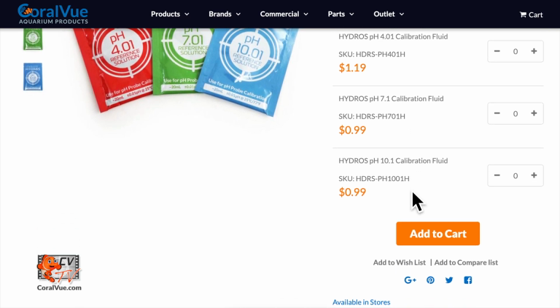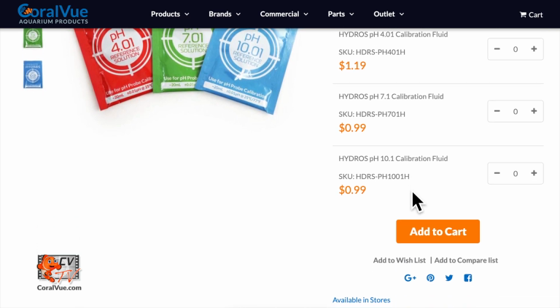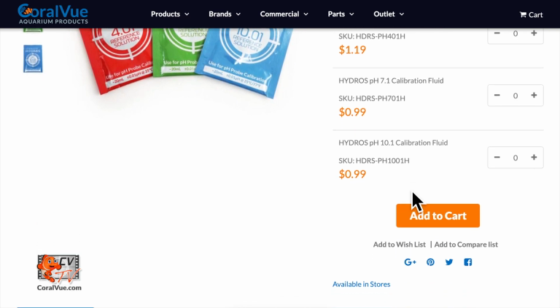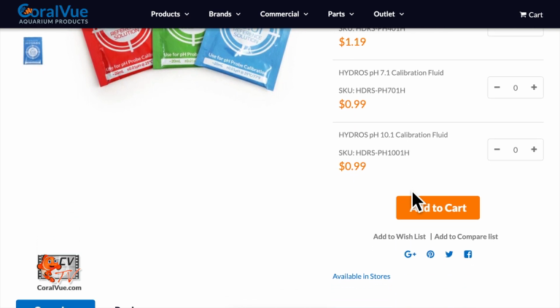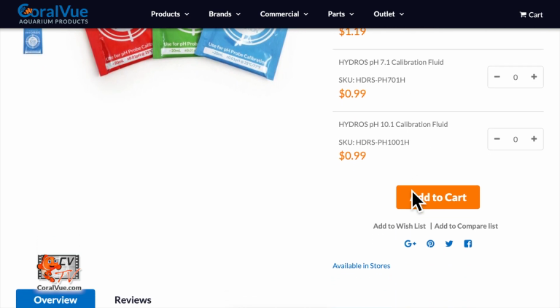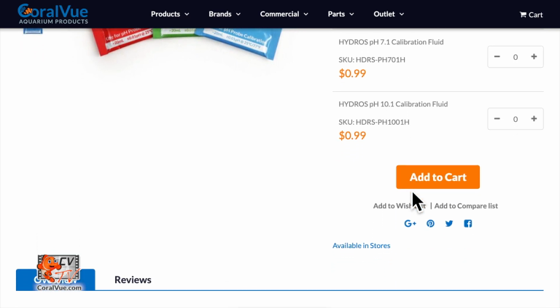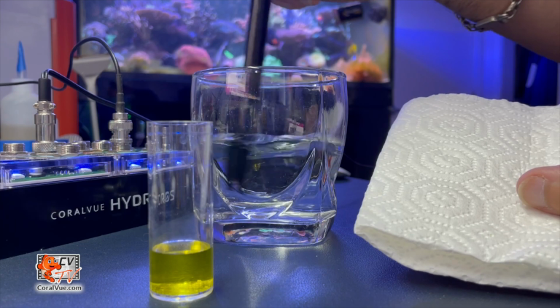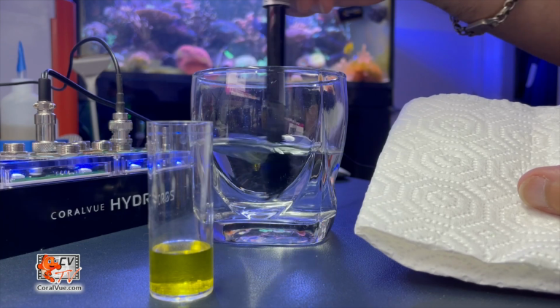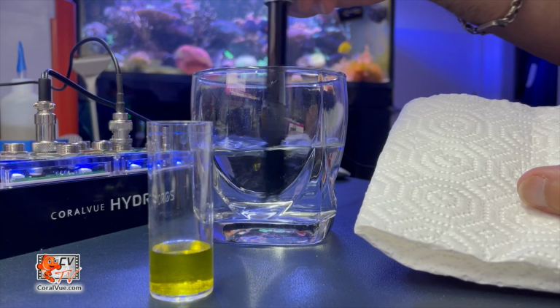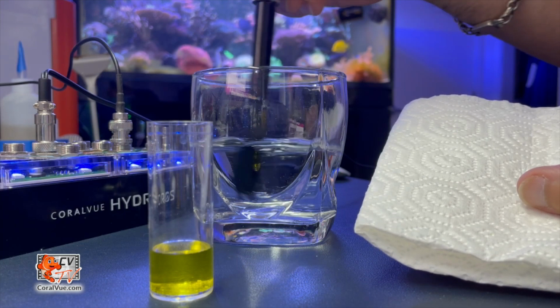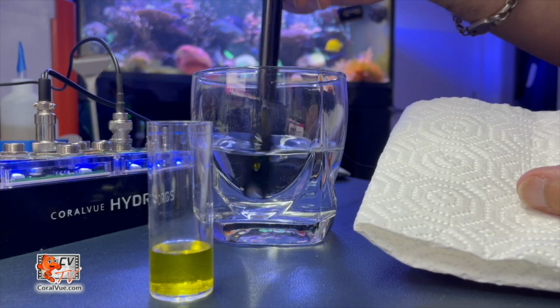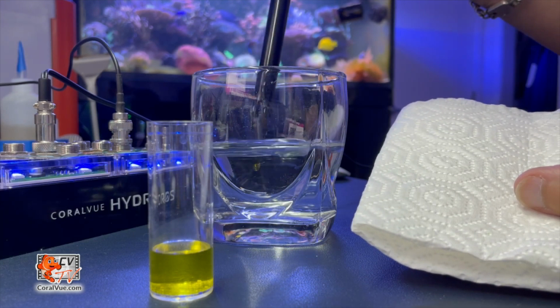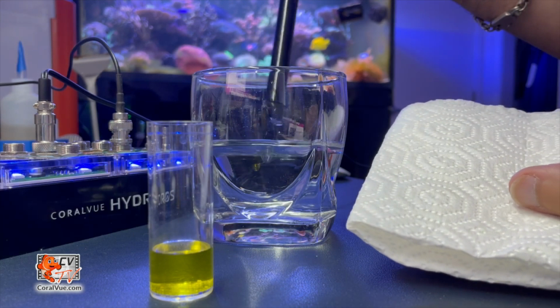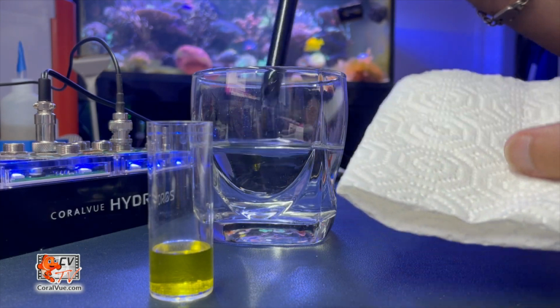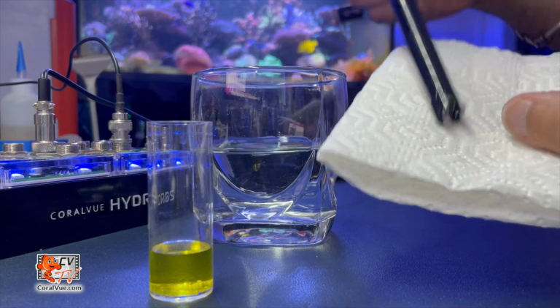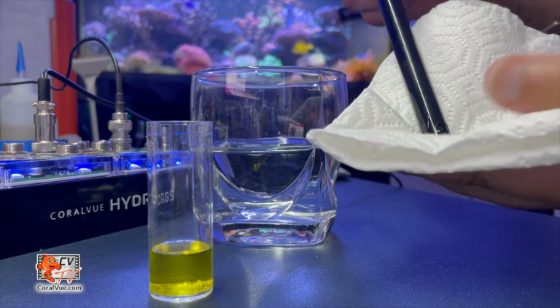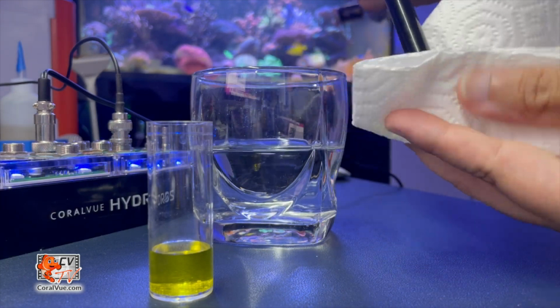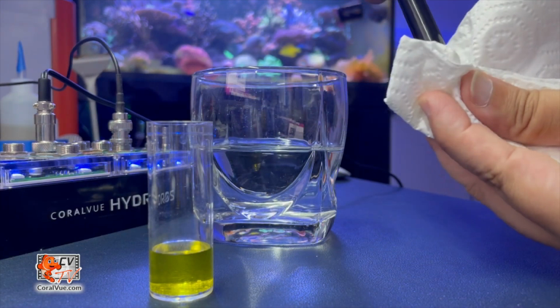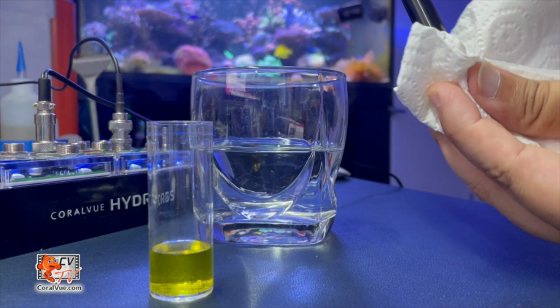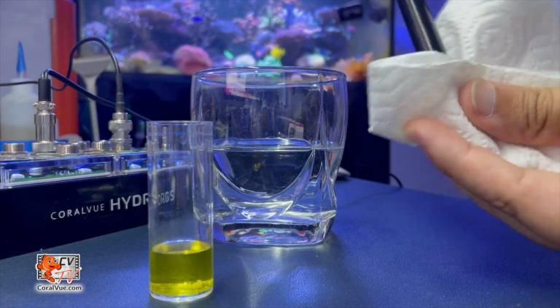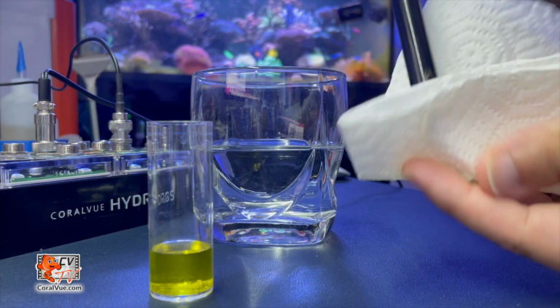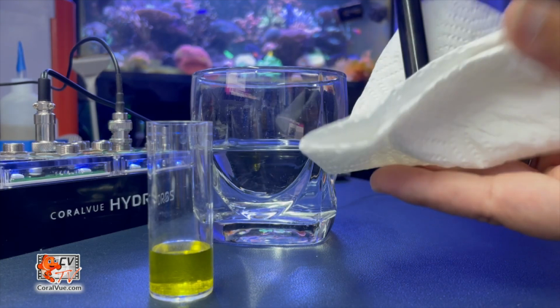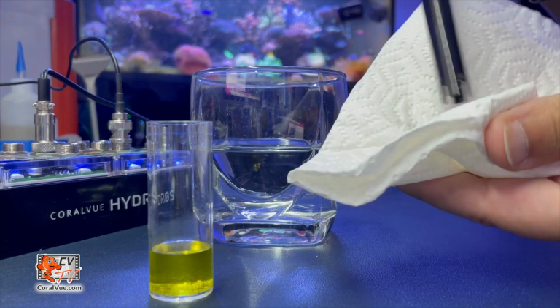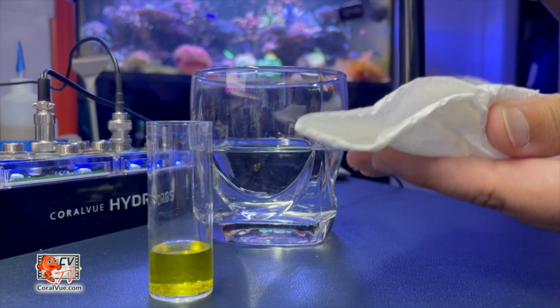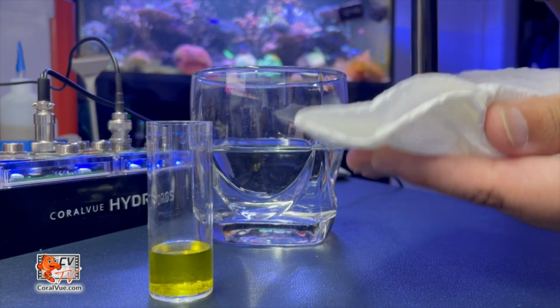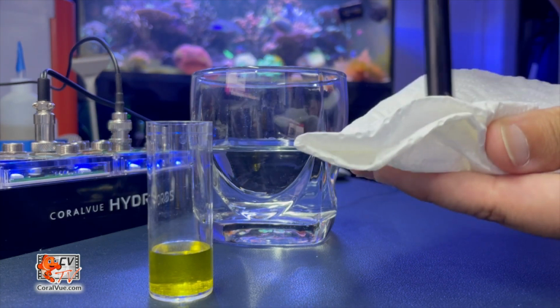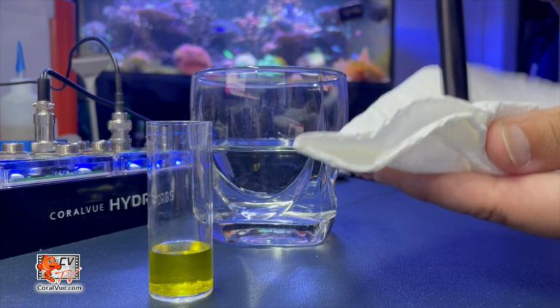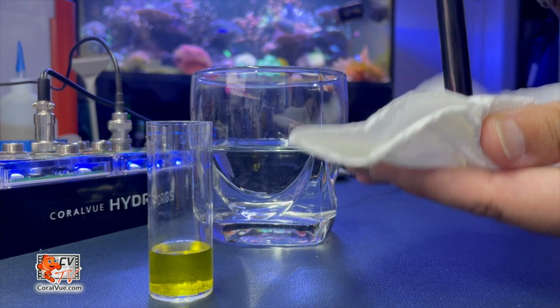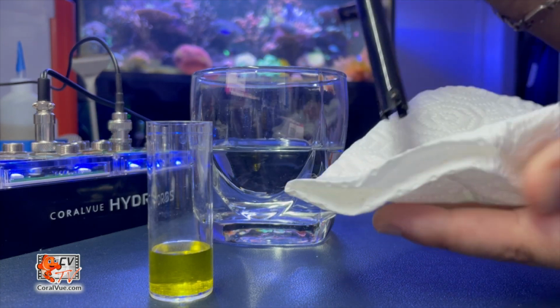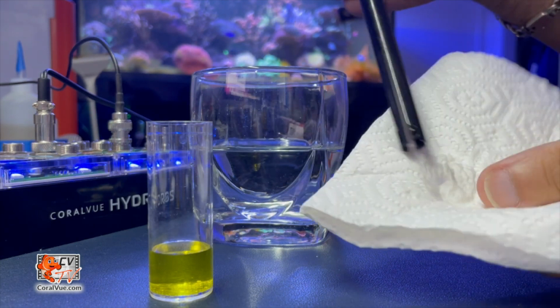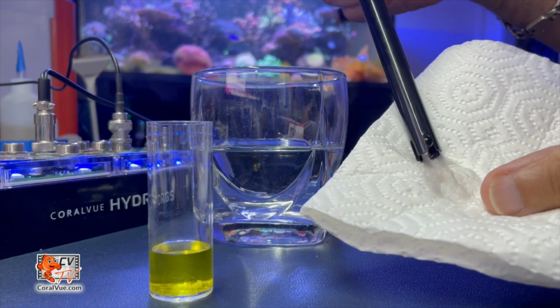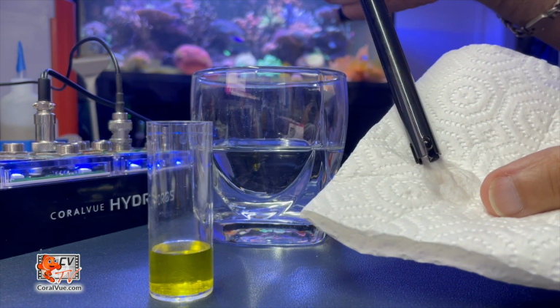First, calibrate at pH 7. Take the probe, carefully rinse the tip with RODI water, and then pat it dry. Then insert the probe into the 7.01 solution.